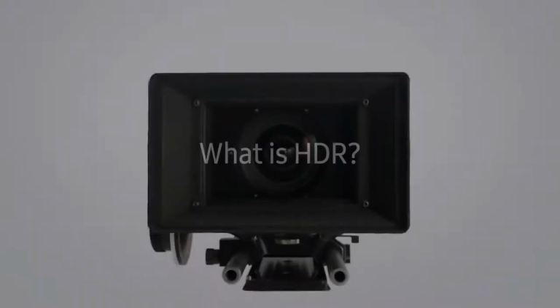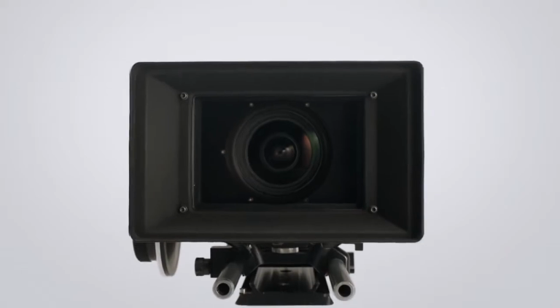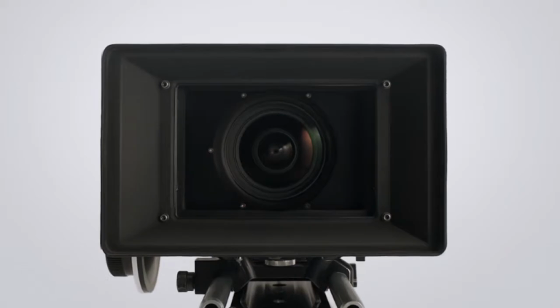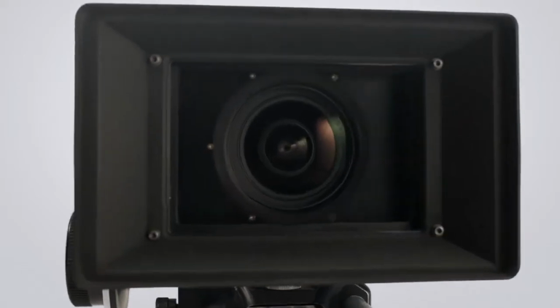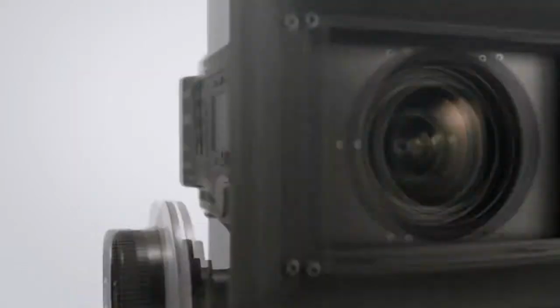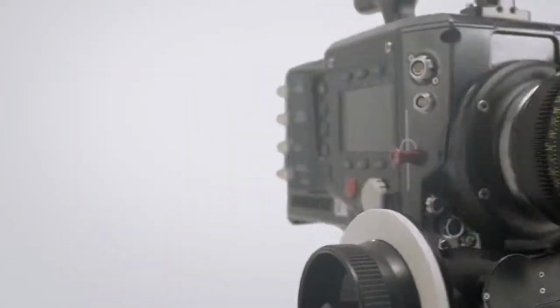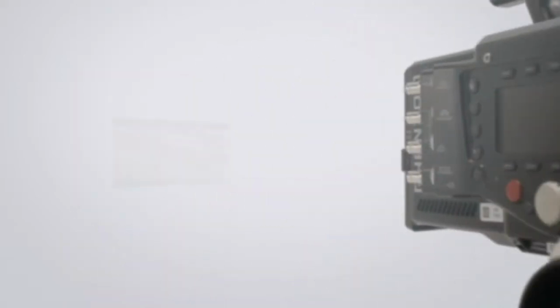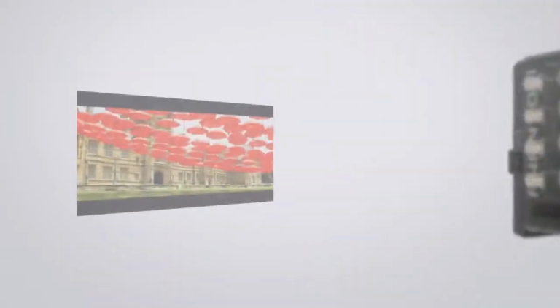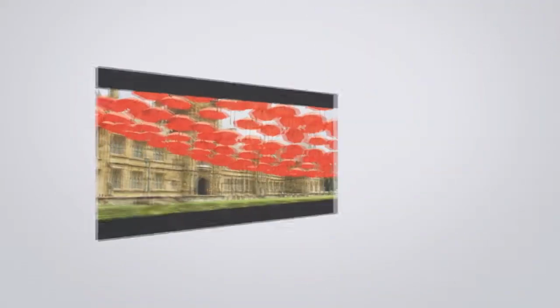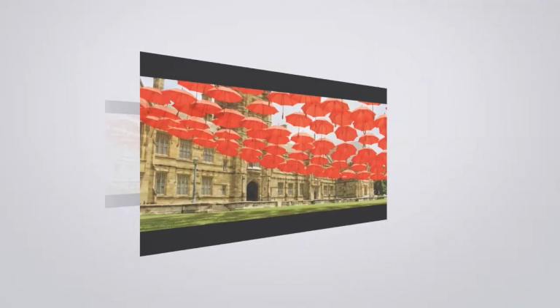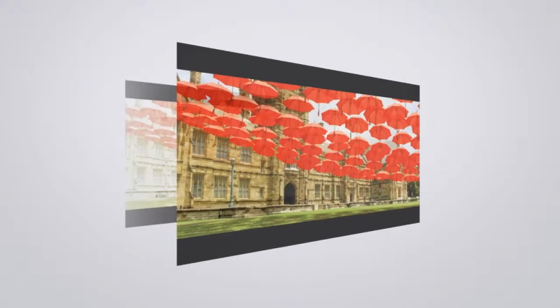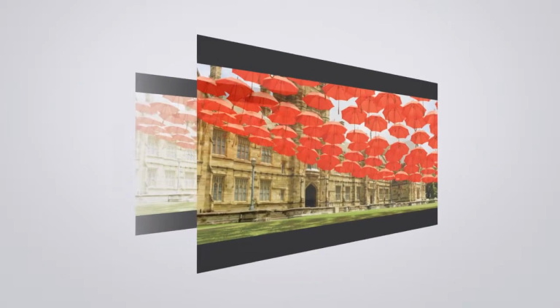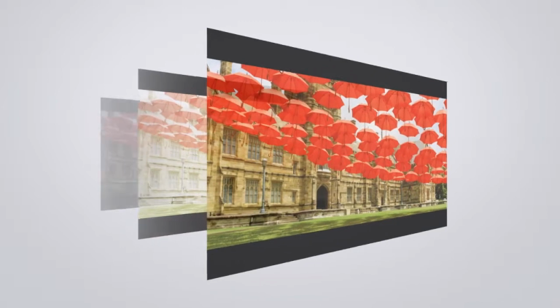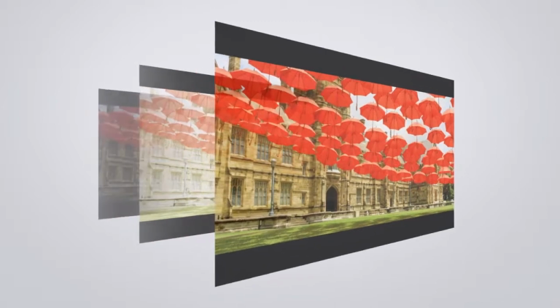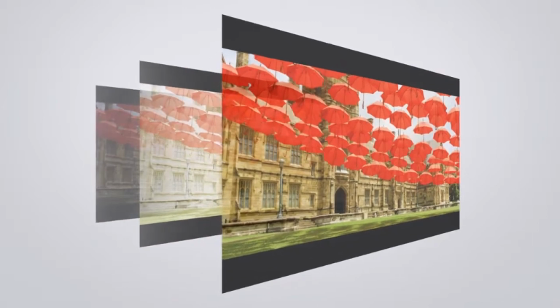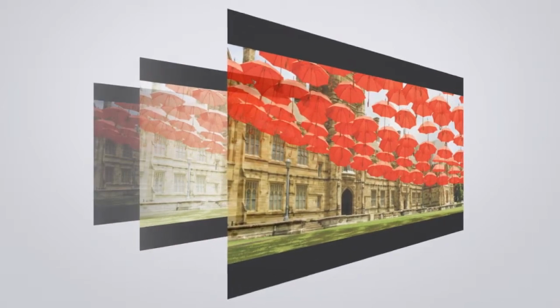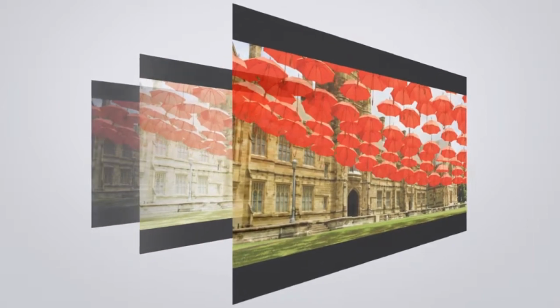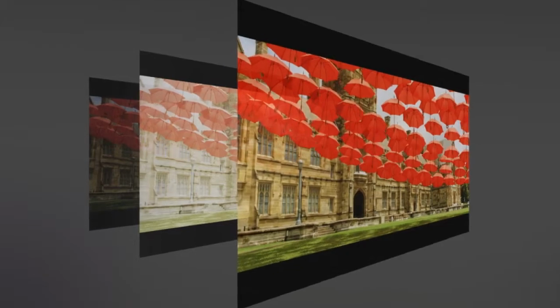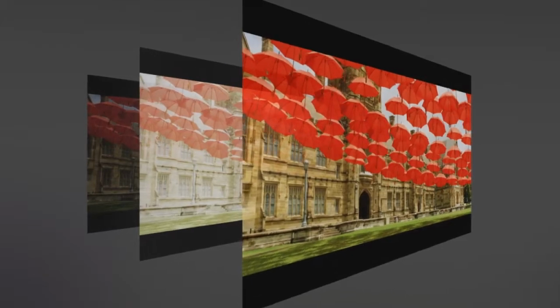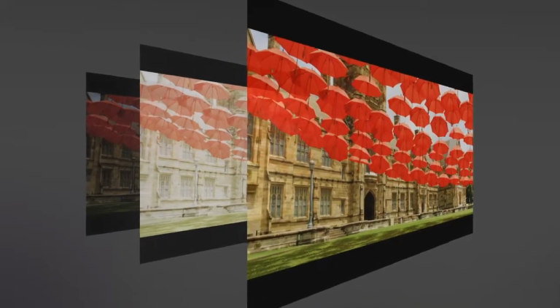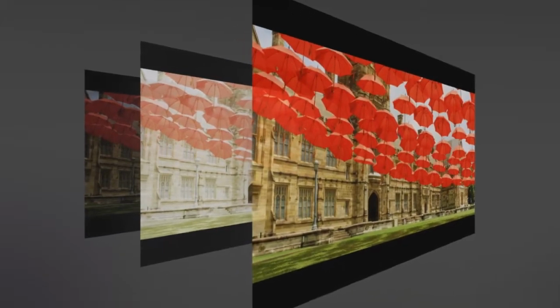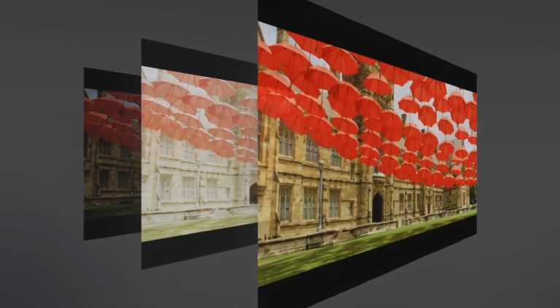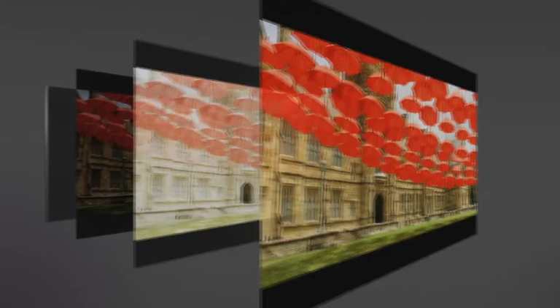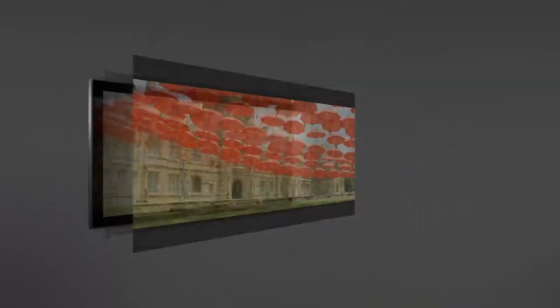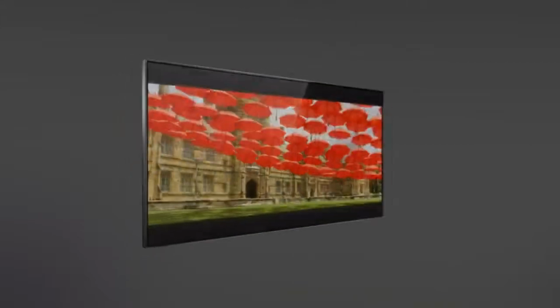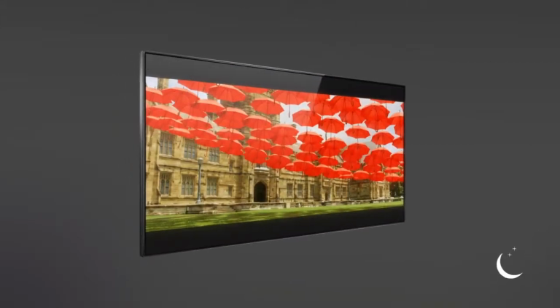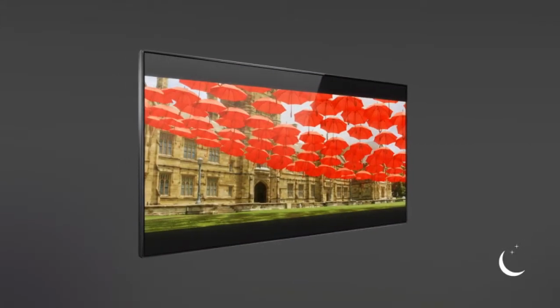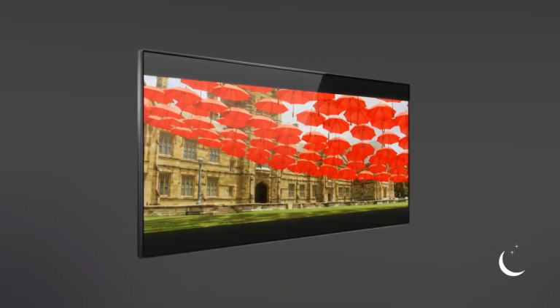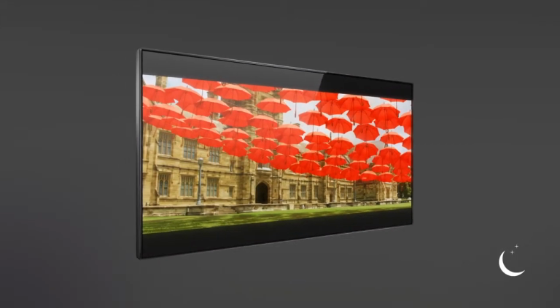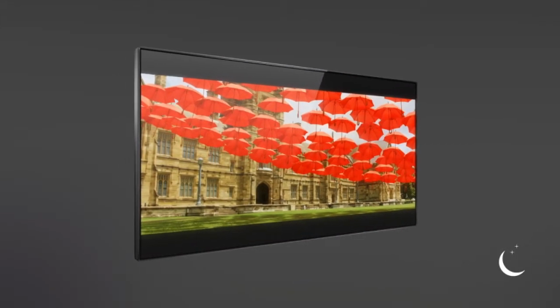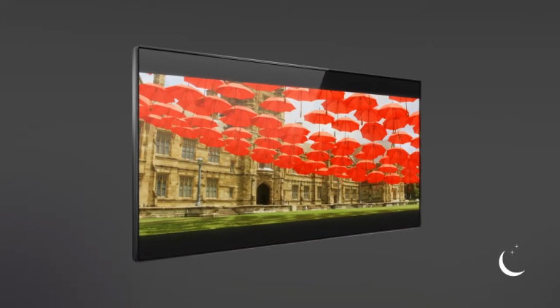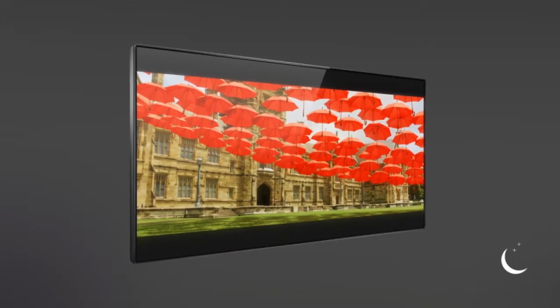HDR technology is used in video. In fact, with brightness levels of a thousand nits and above, Hollywood studios use HDR when shooting and mastering their footage. And to view the content as intended by the creators, HDR compatible TVs became somewhat of a necessity.